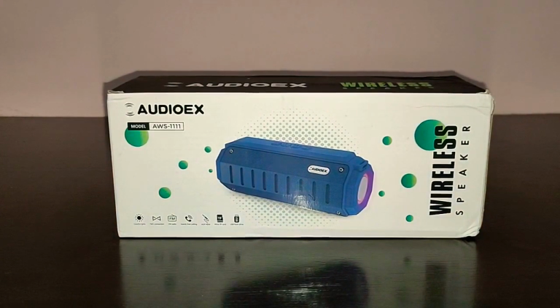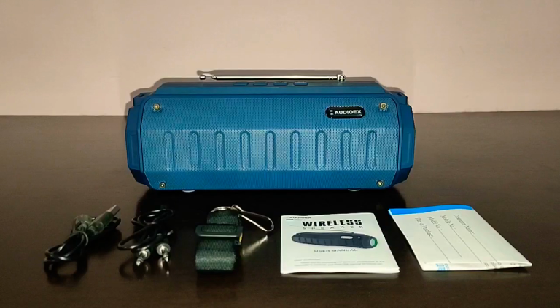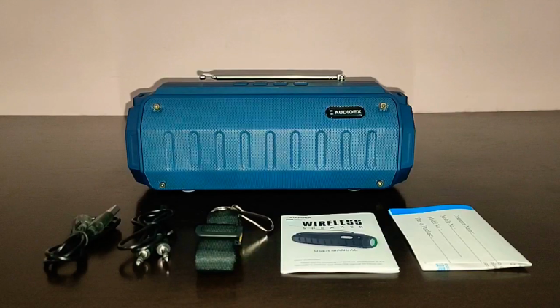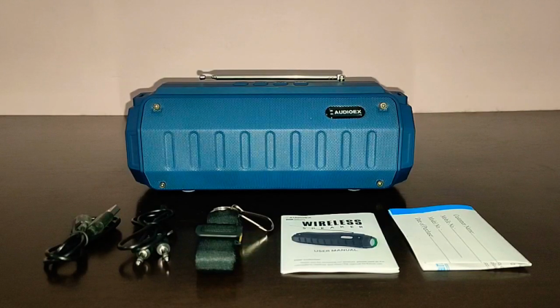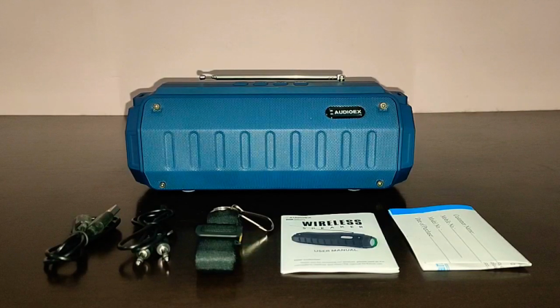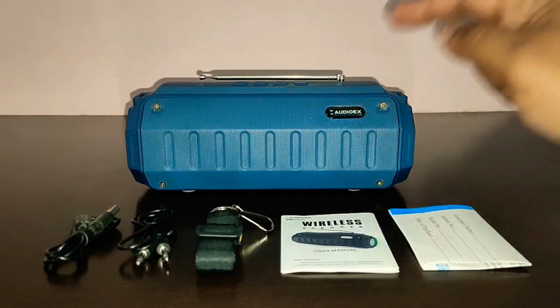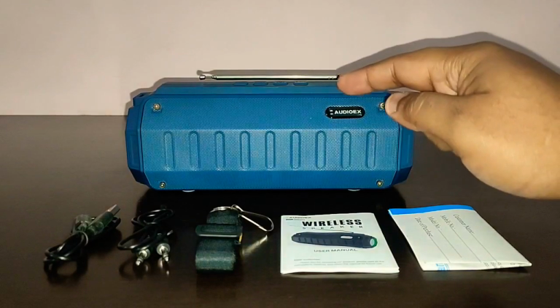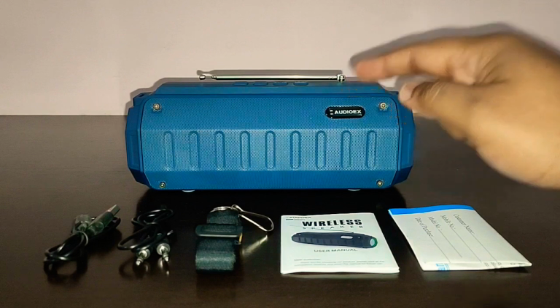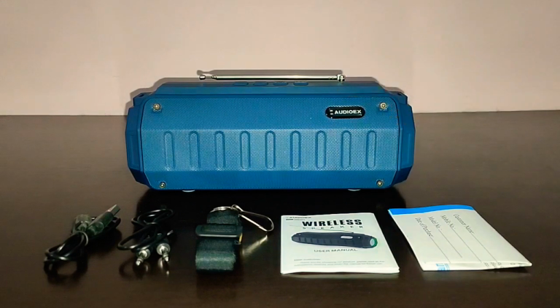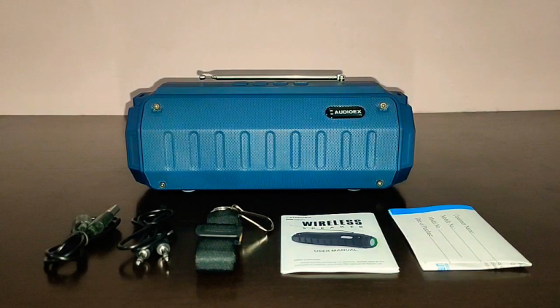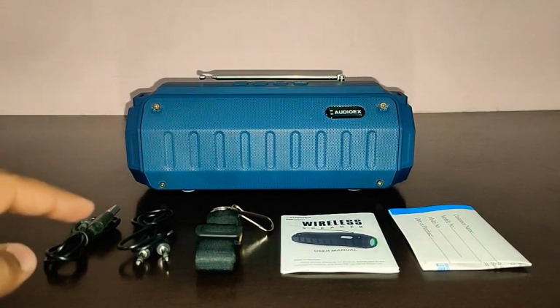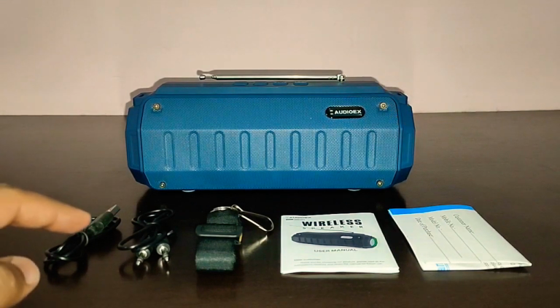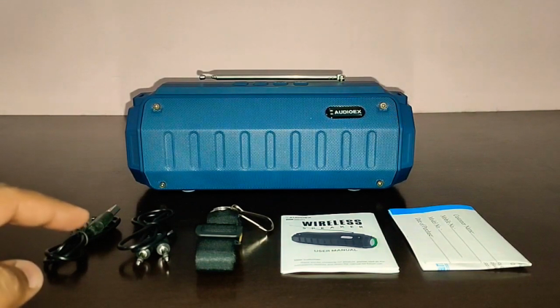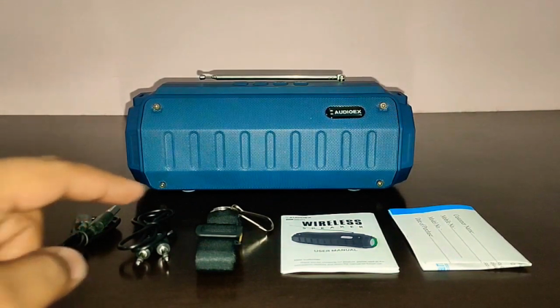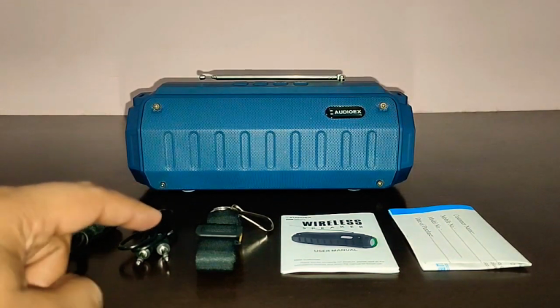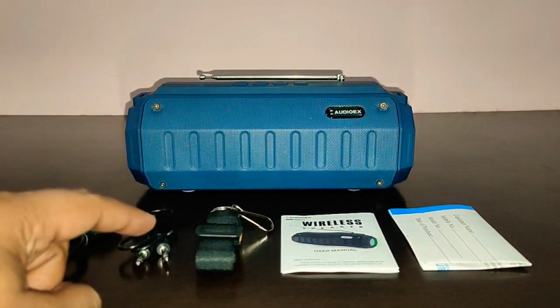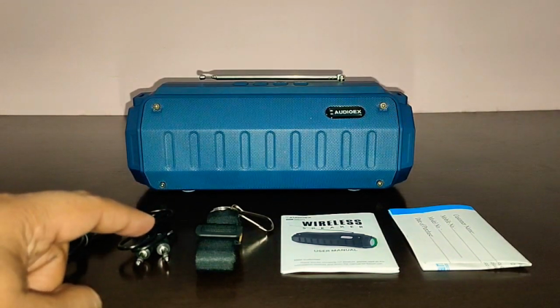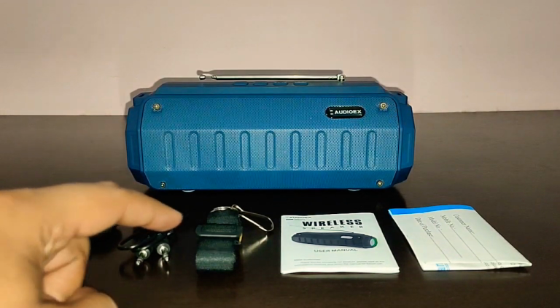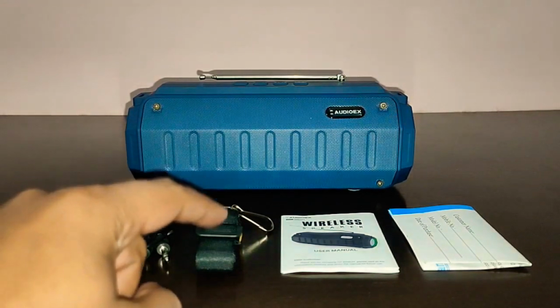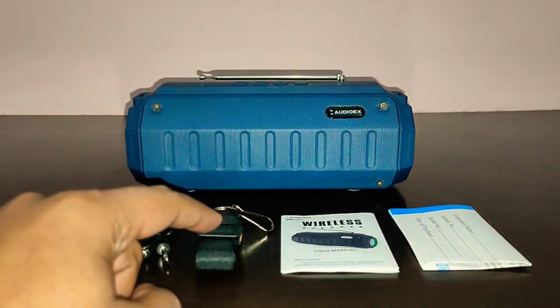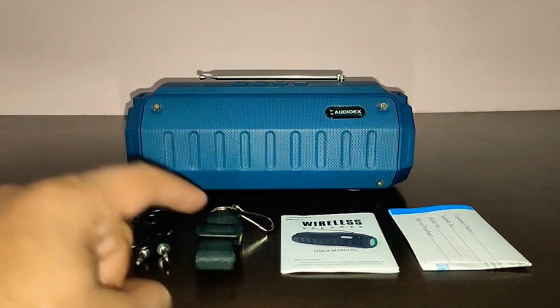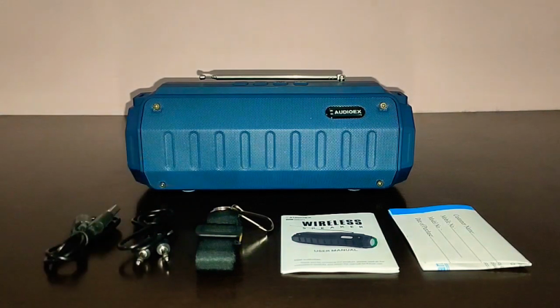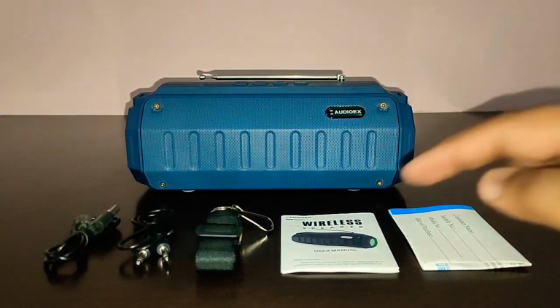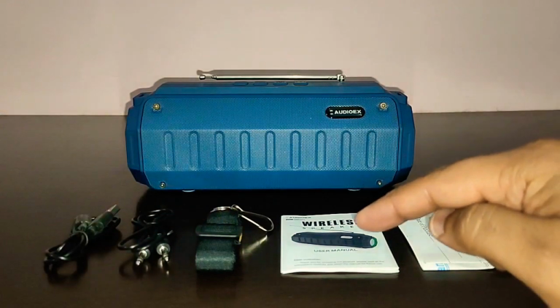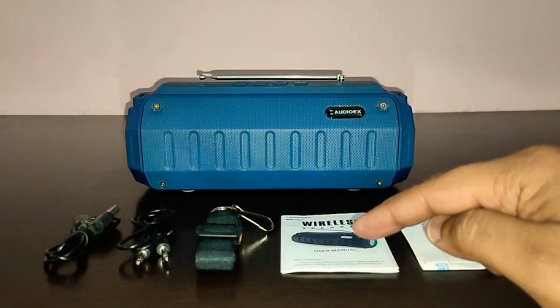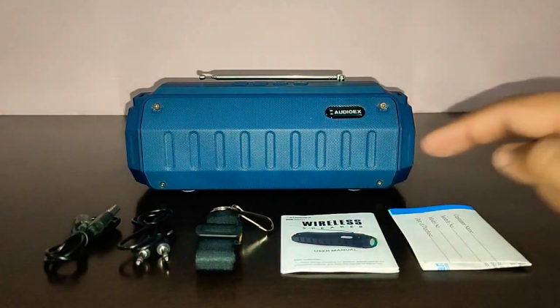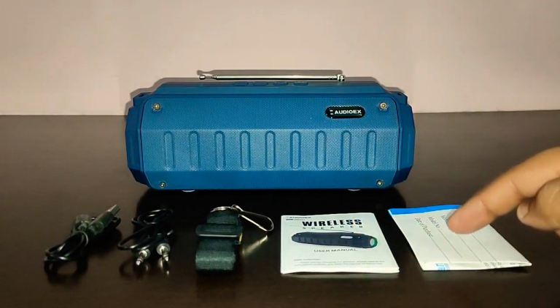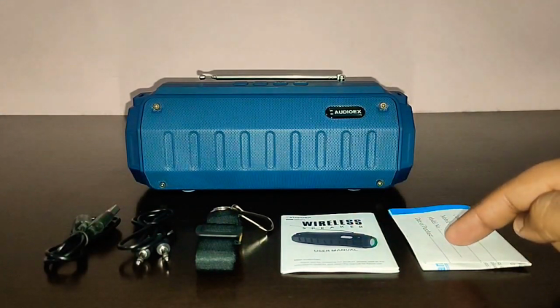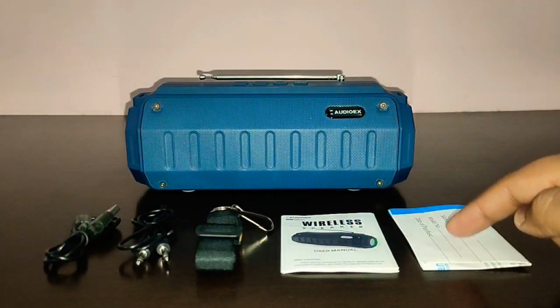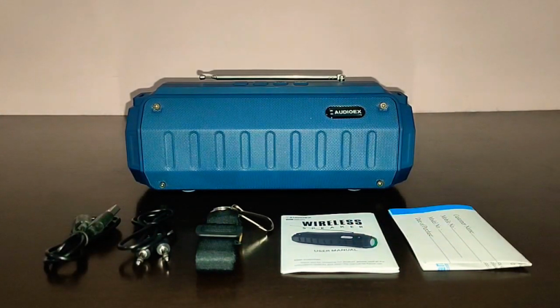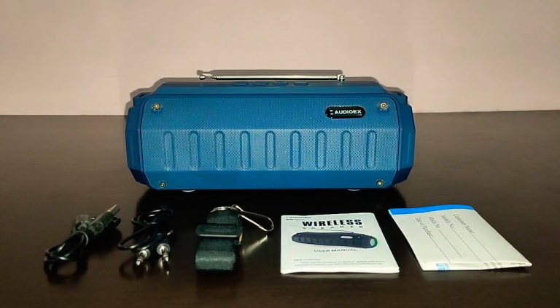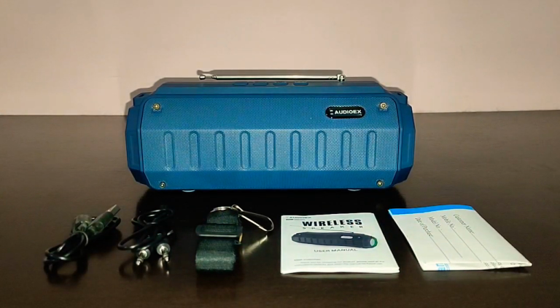I'm back with the contents. Here is the main speaker unit. You get a USB cable for charging, you get an auxiliary cable, you get a carry strap, you get a user manual, and you get a warranty card.